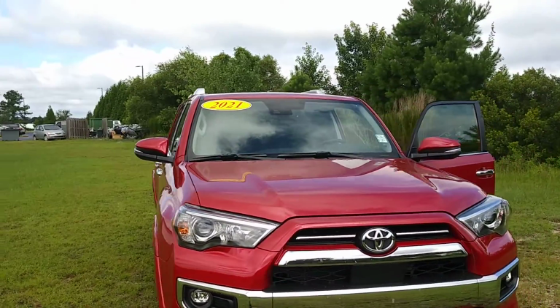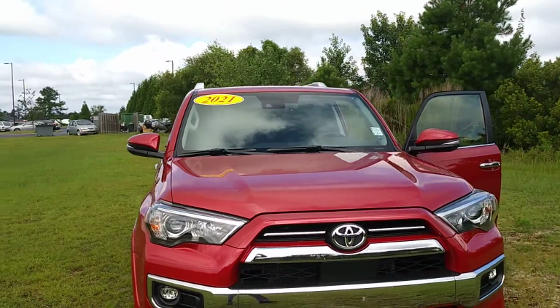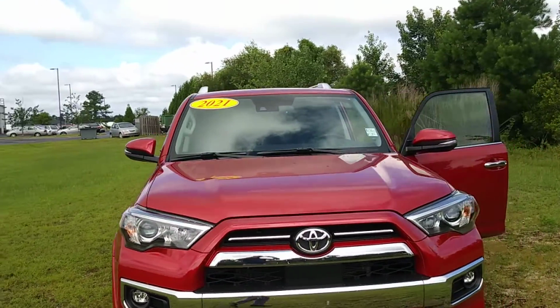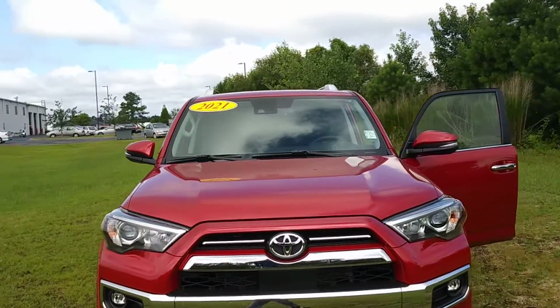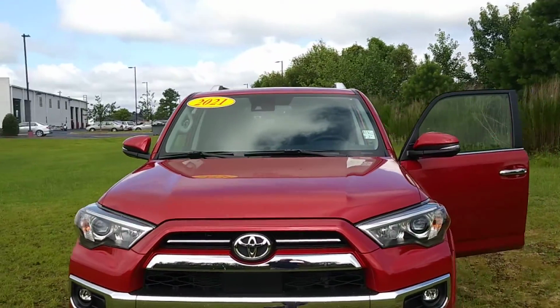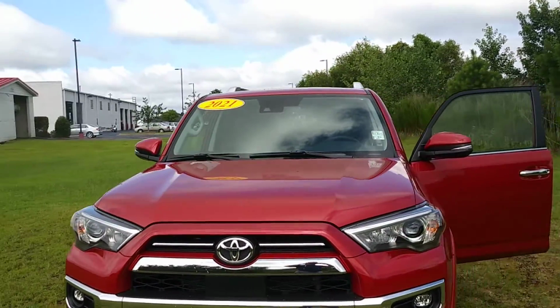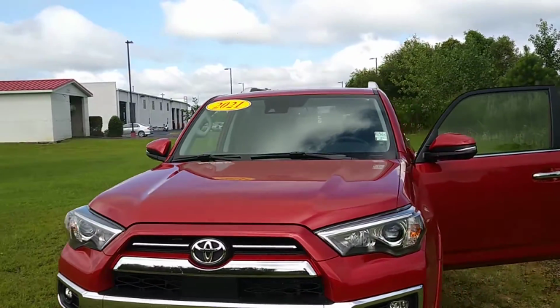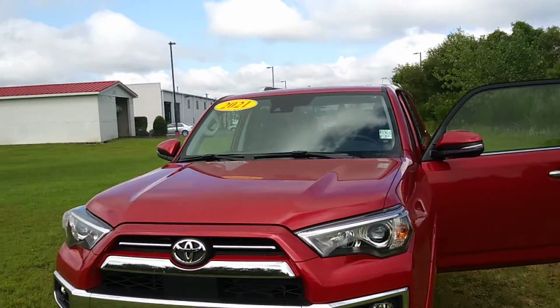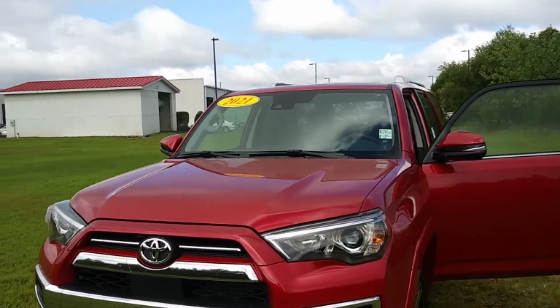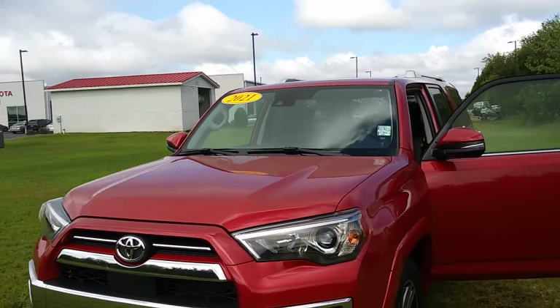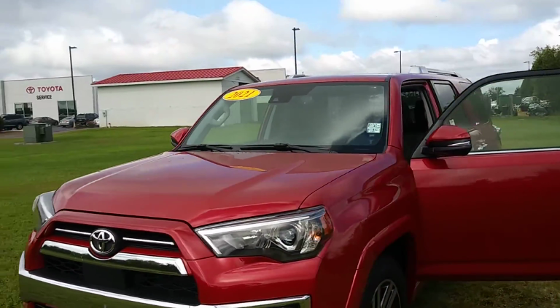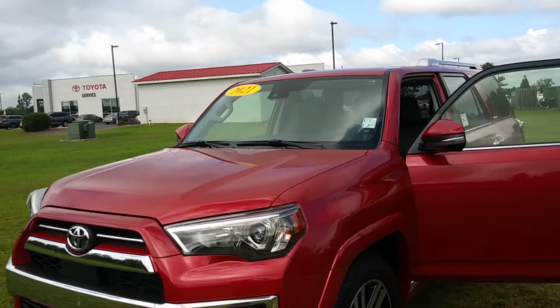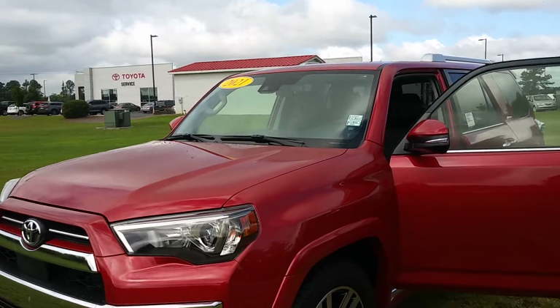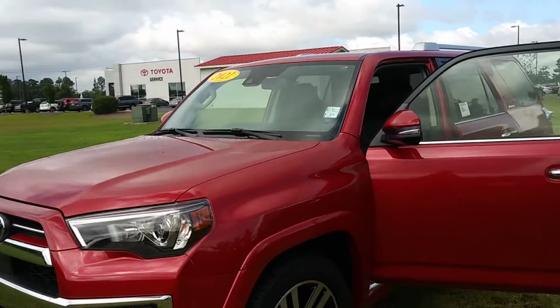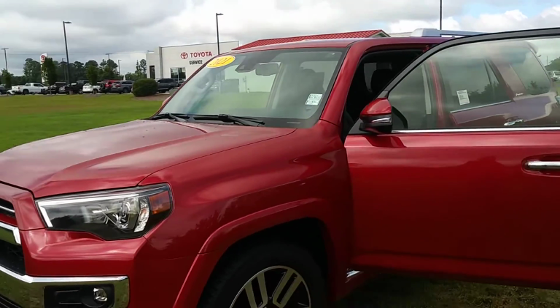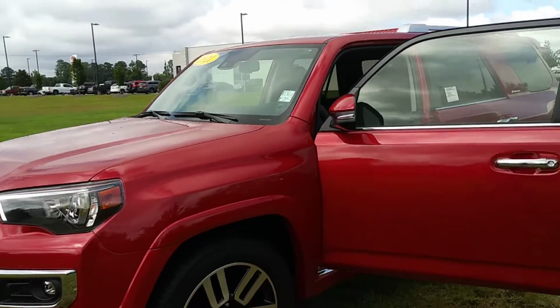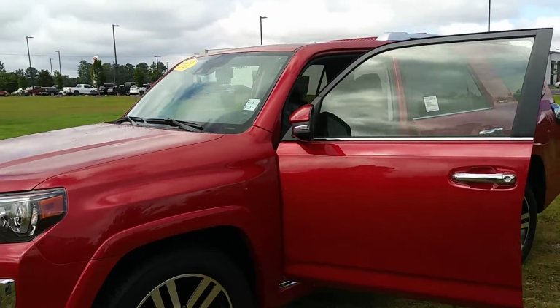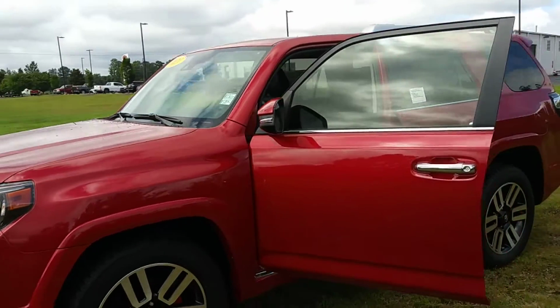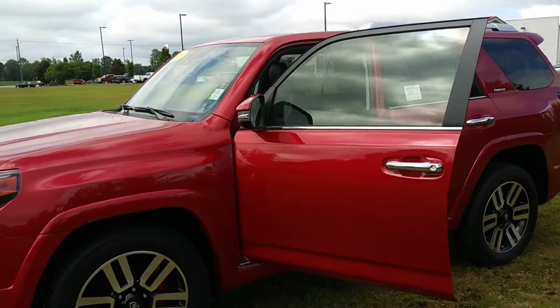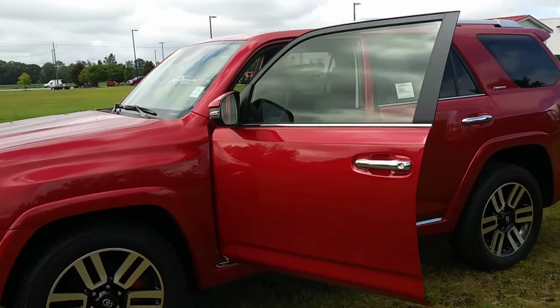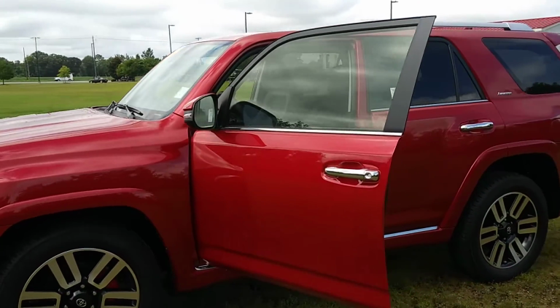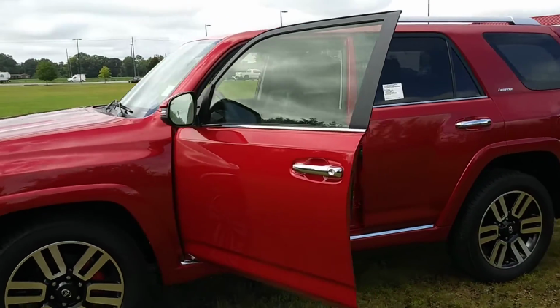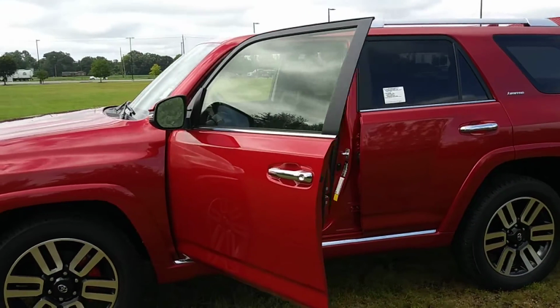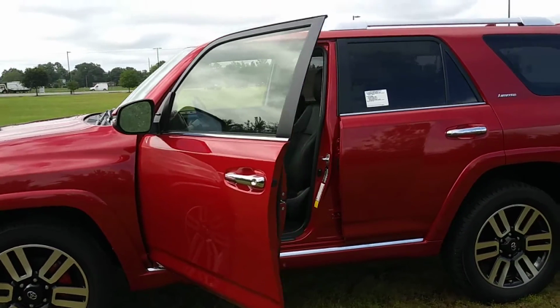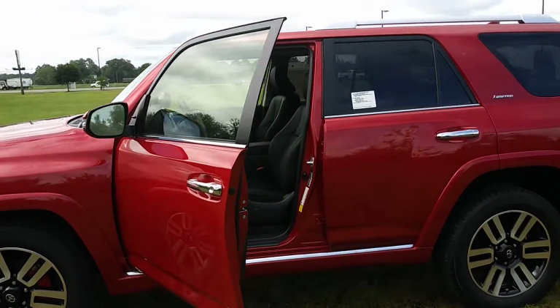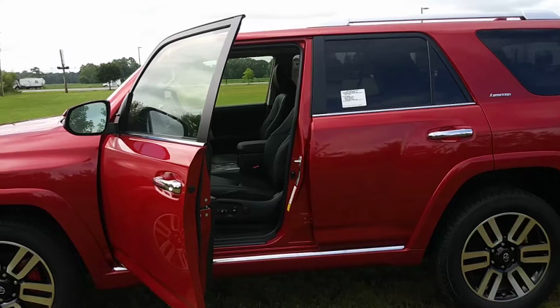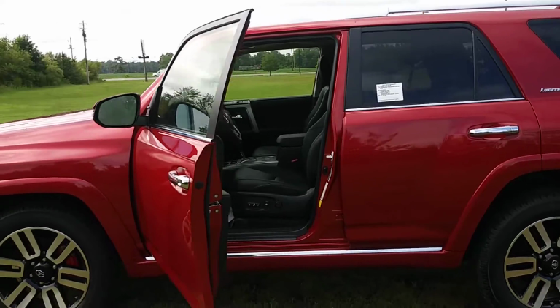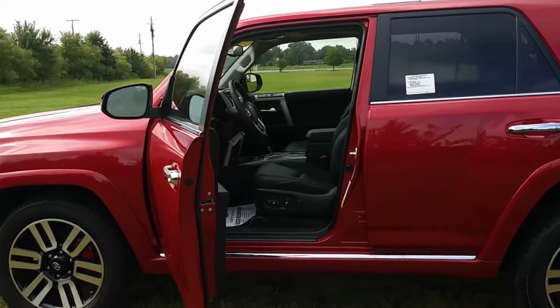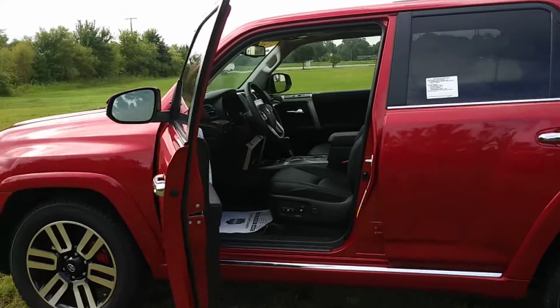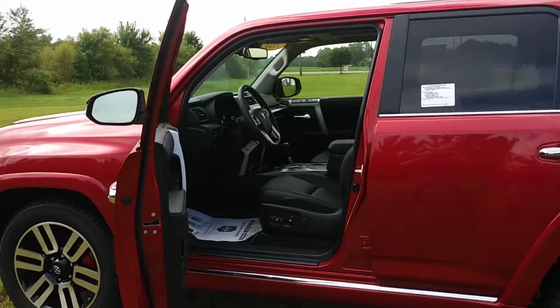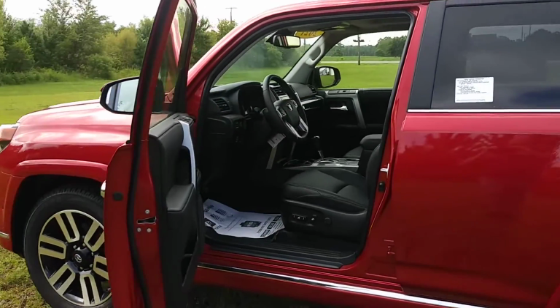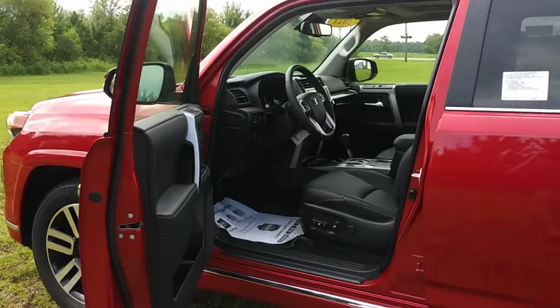This is one of Toyota's best-selling vehicles. It's been around for a long time. Let's take a look at the inside.